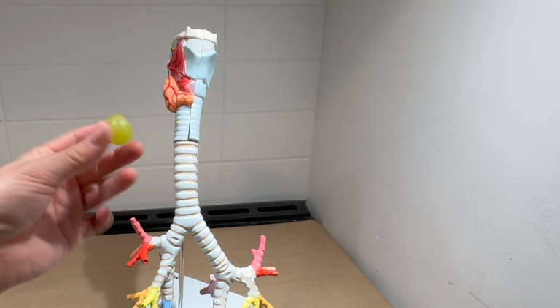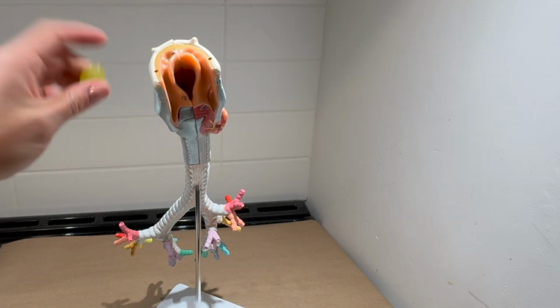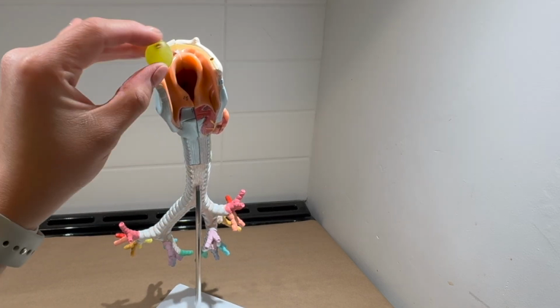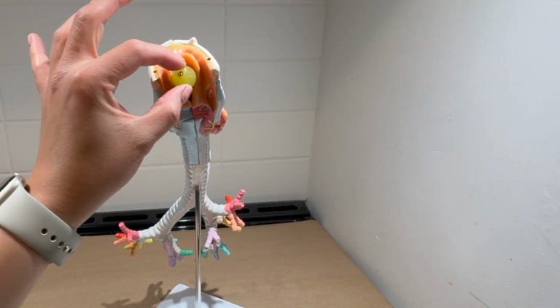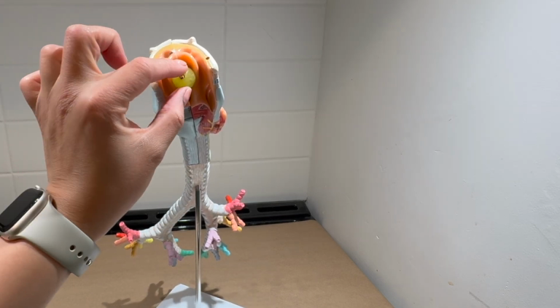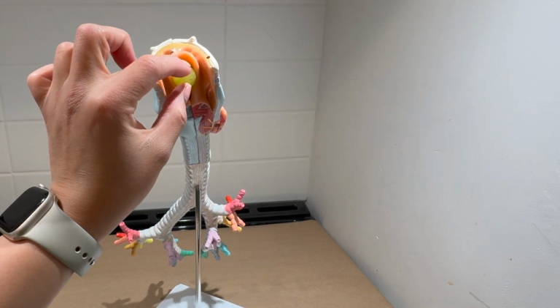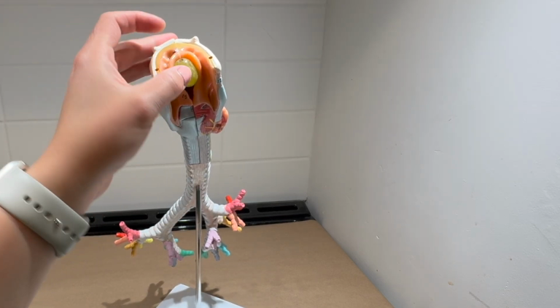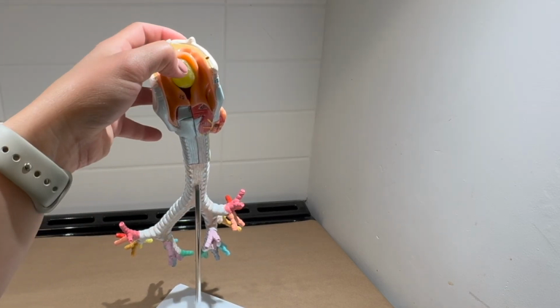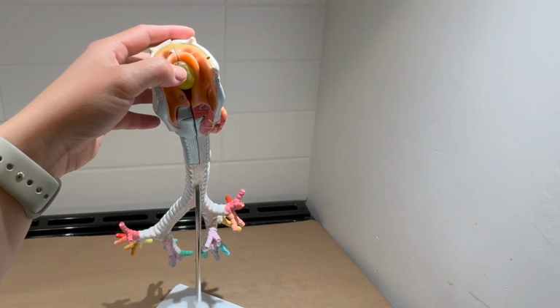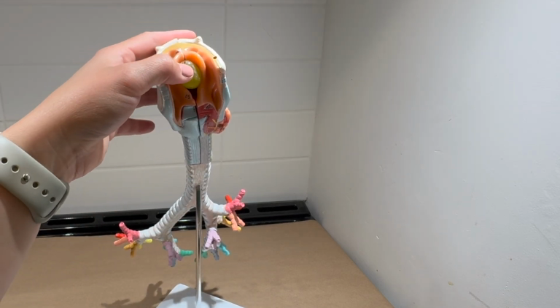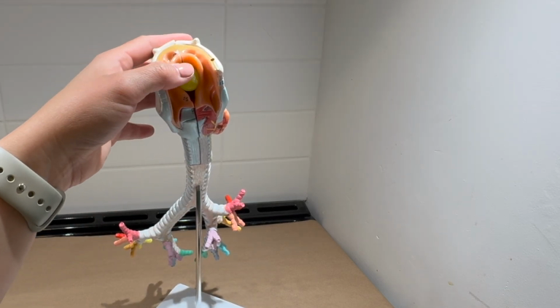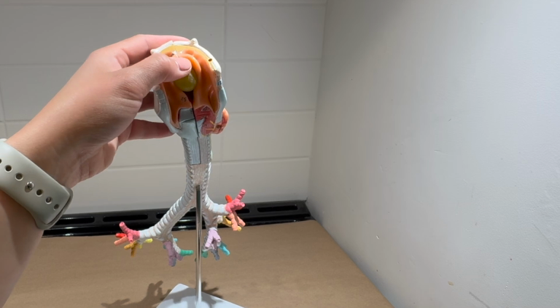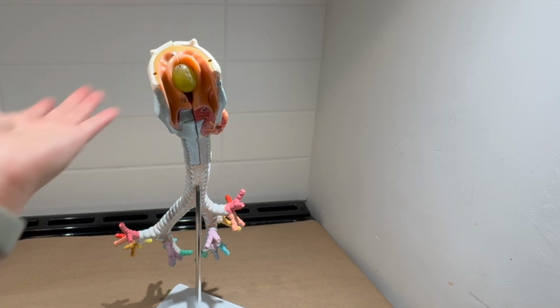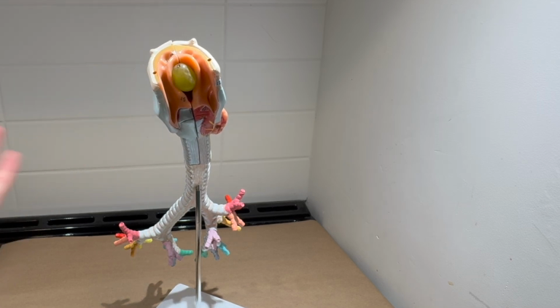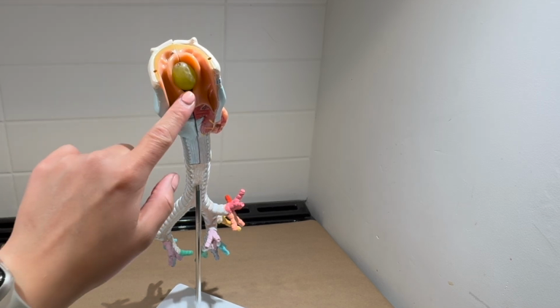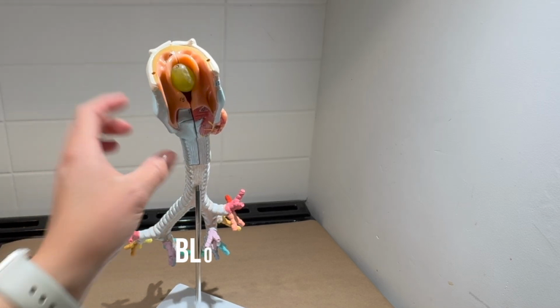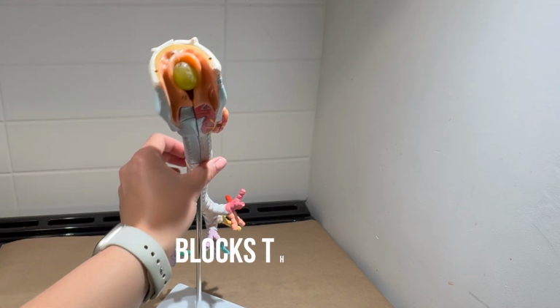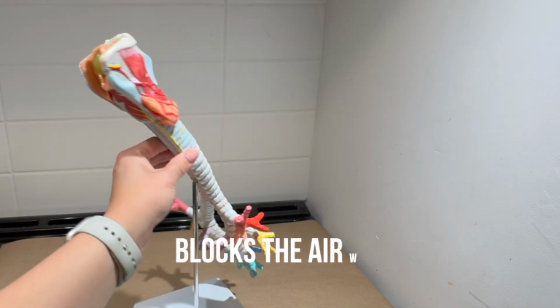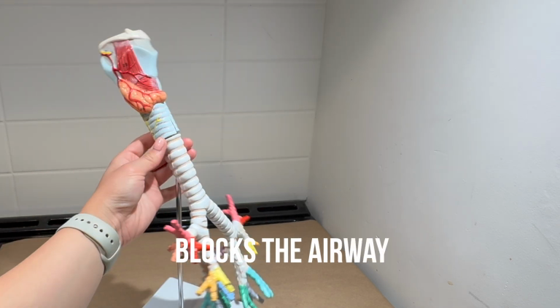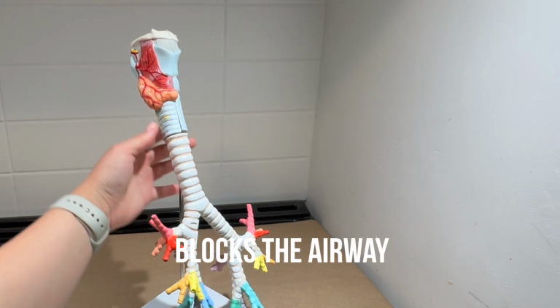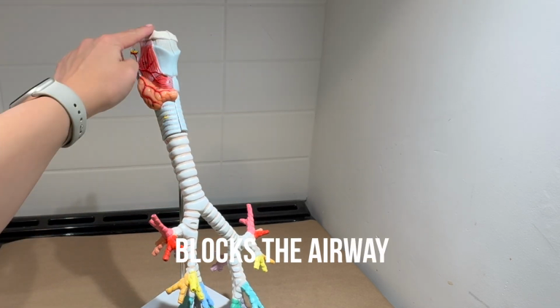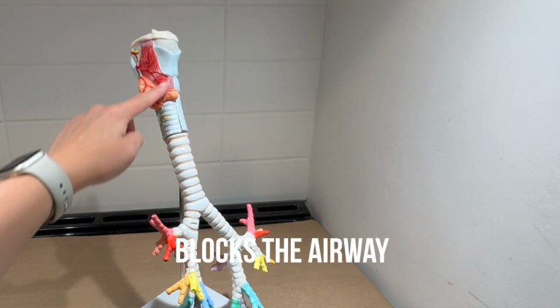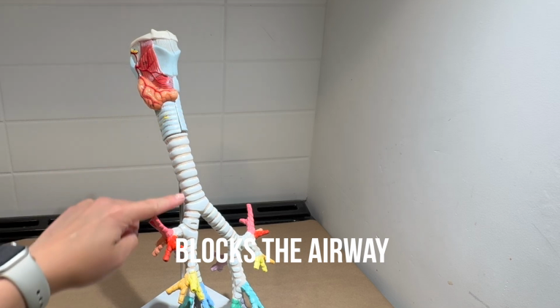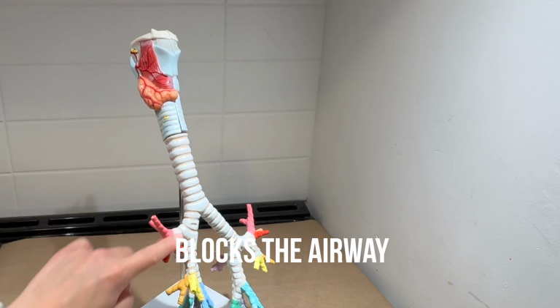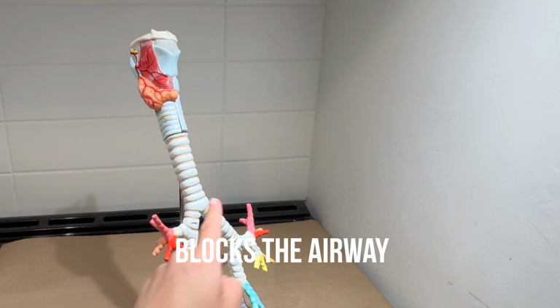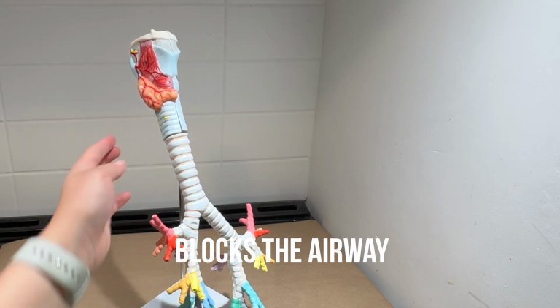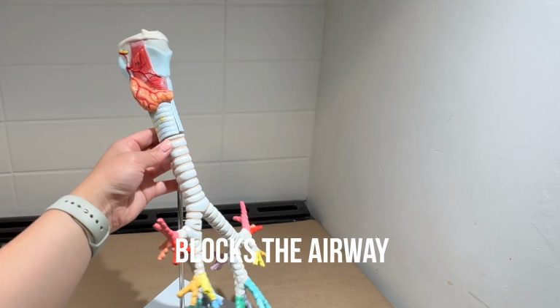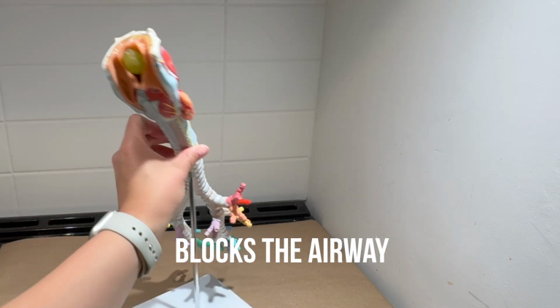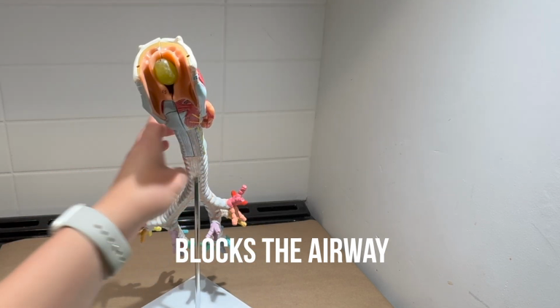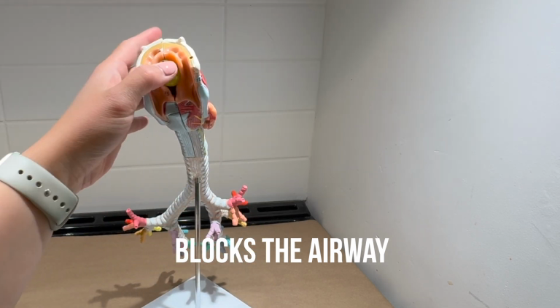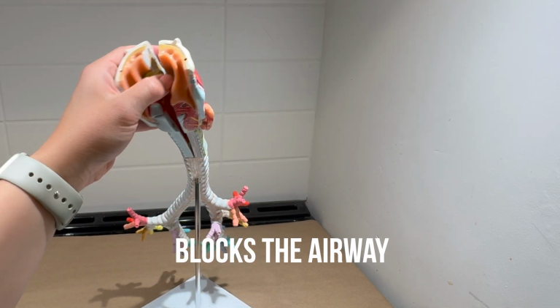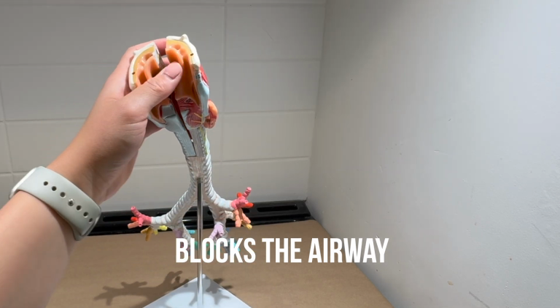Now let's move on to the grape — it's much larger. Where will it end up? As you can see, the grape stays above the vocal cords and blocks the entire airway, stopping air from moving through. It could also potentially end up at the level of the vocal cords.